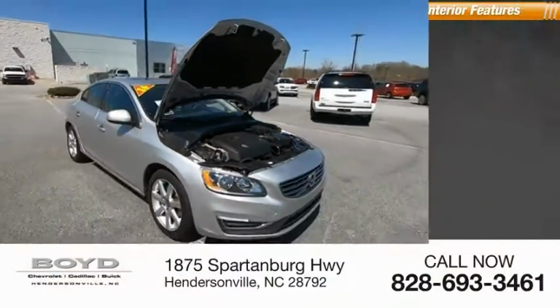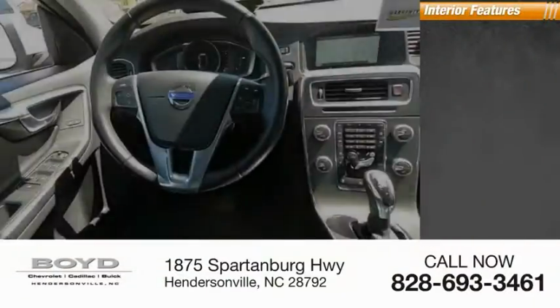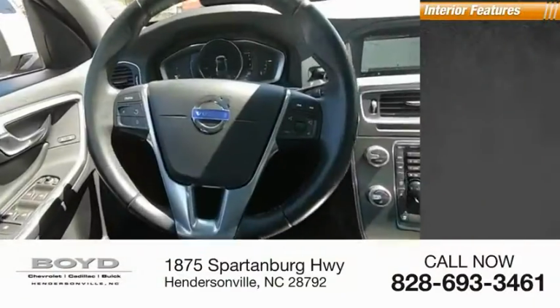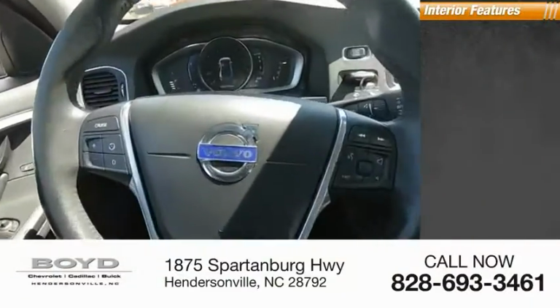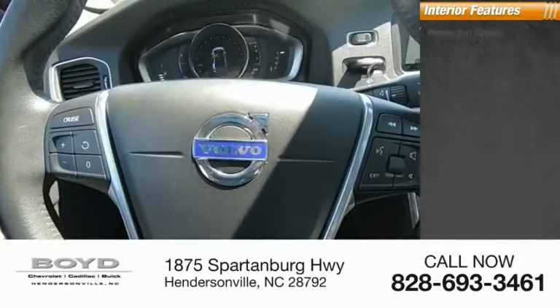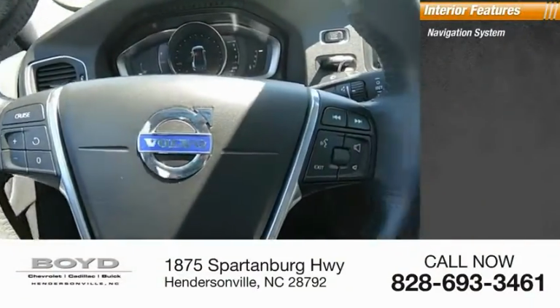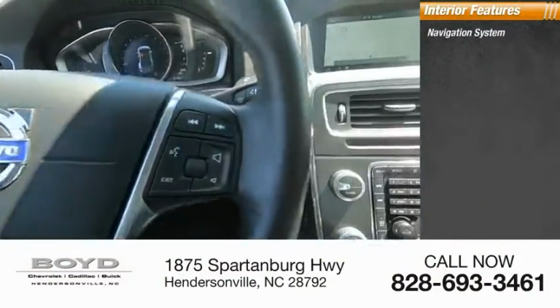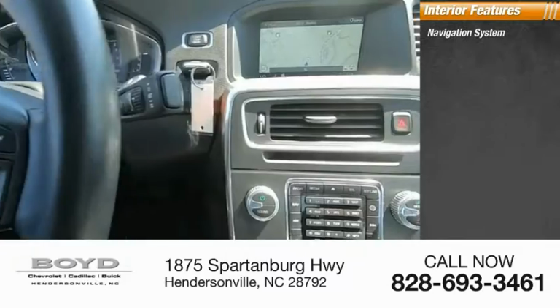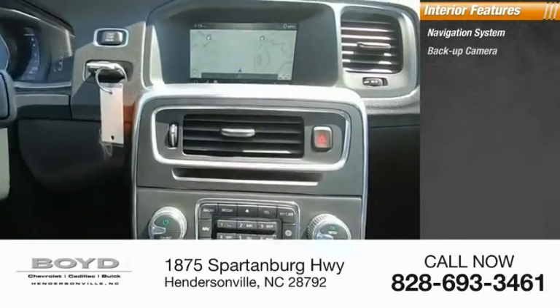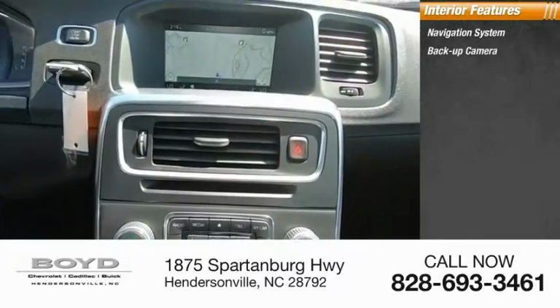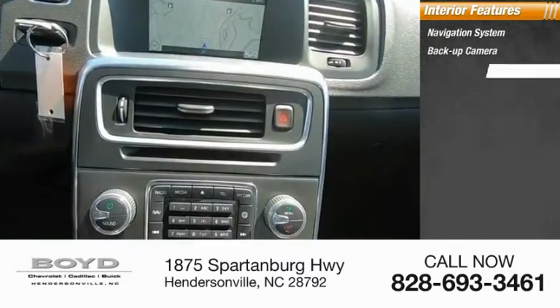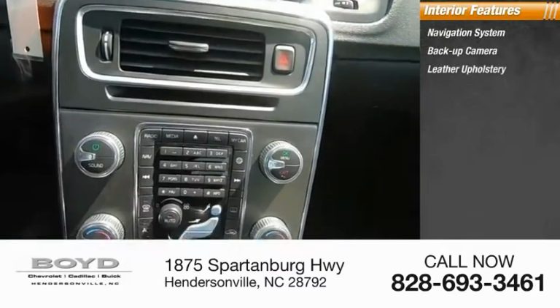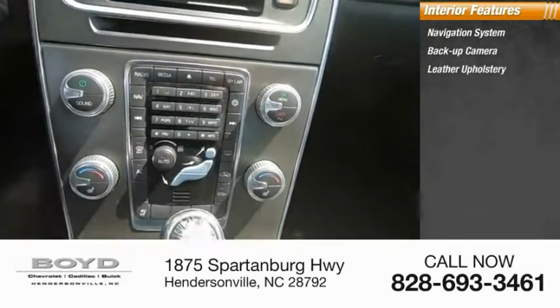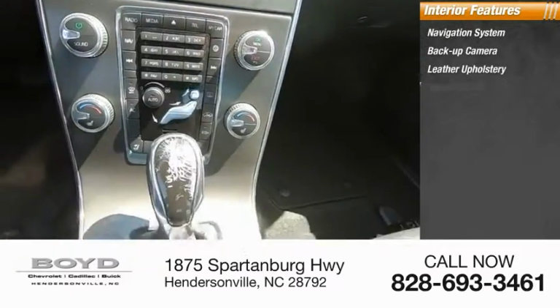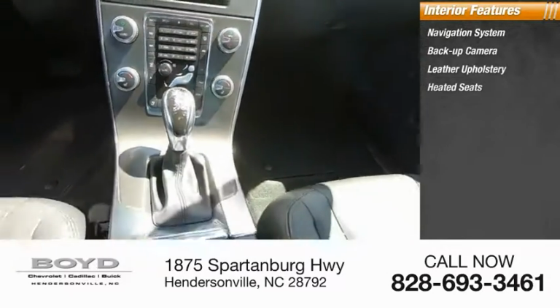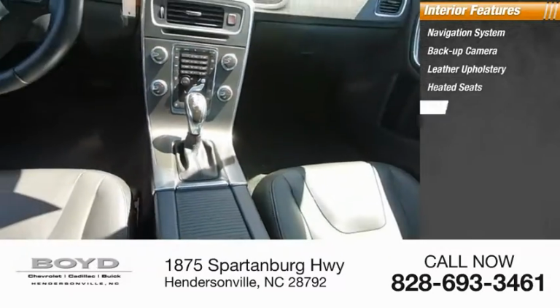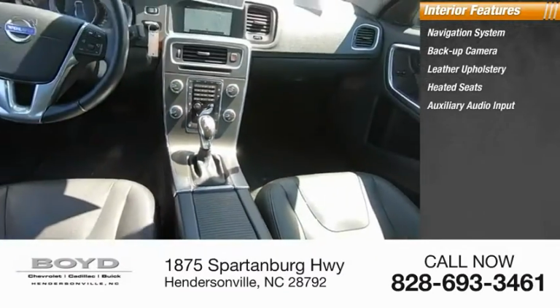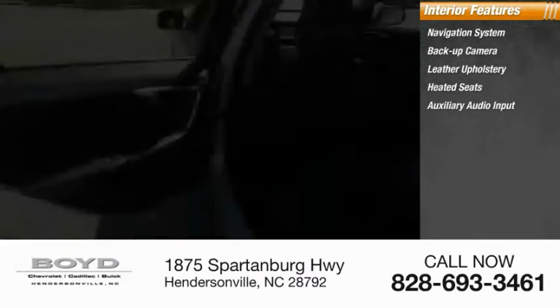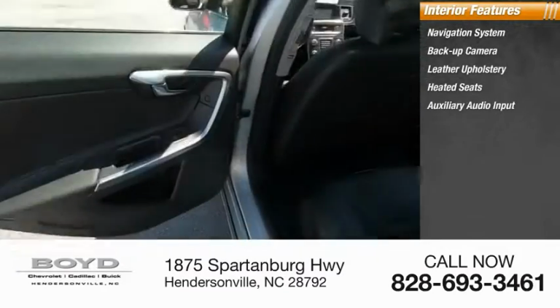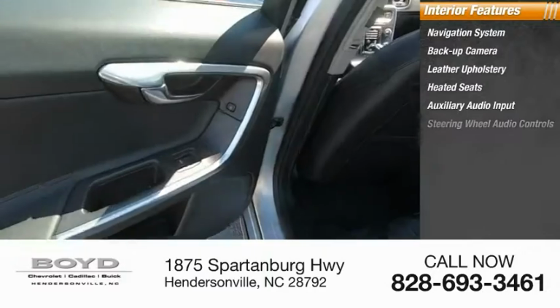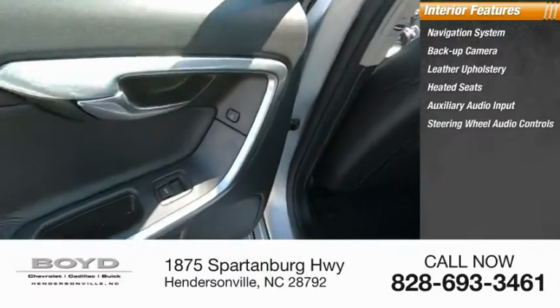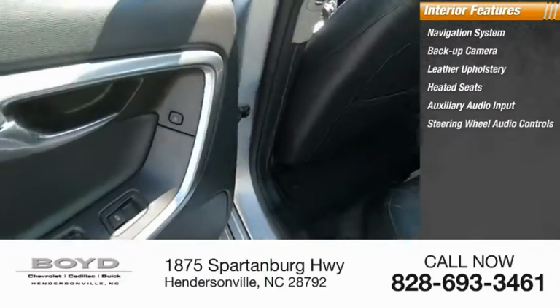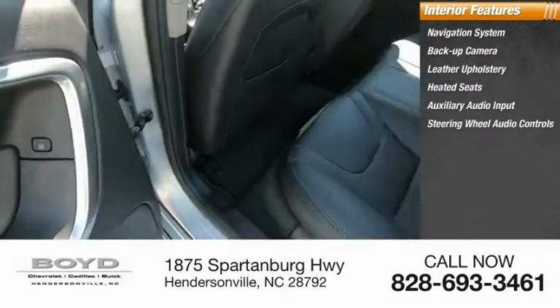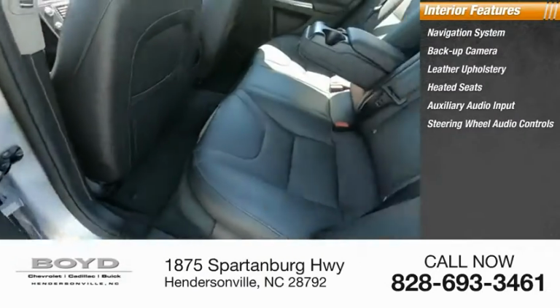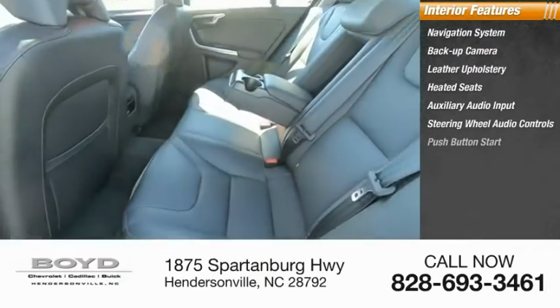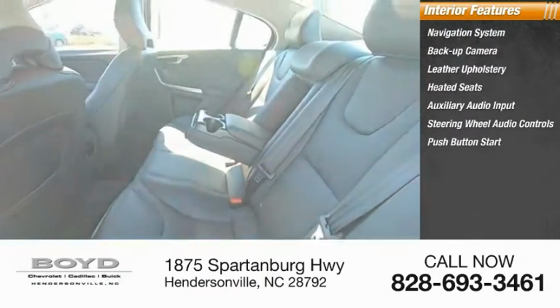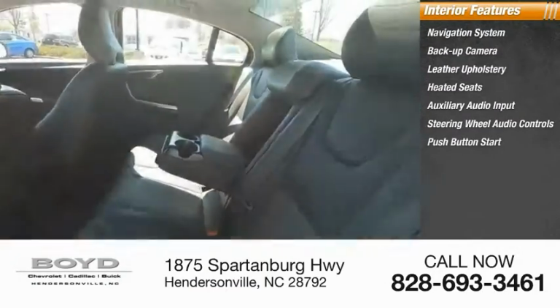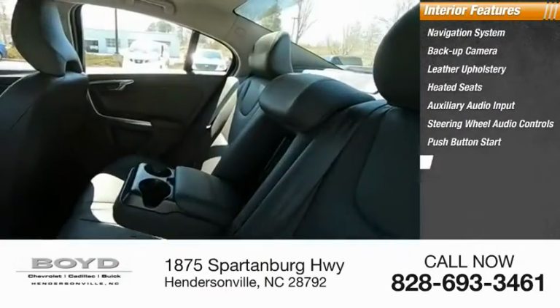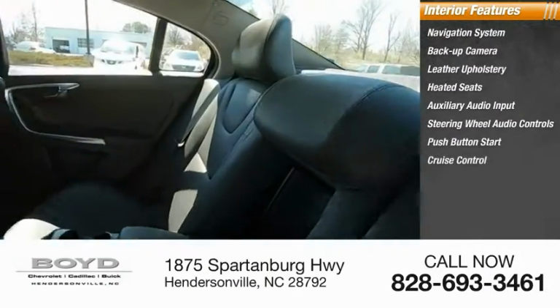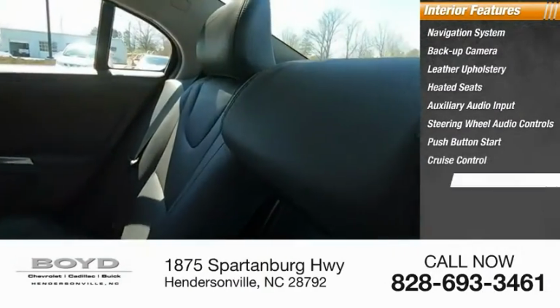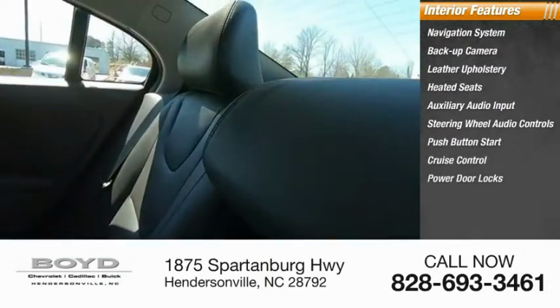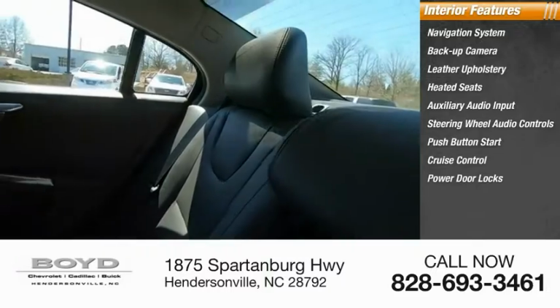Inside you'll find navigation system, backup camera, leather upholstery, heated seats, auxiliary audio input, steering wheel audio controls, push-button start, cruise control, power door locks.